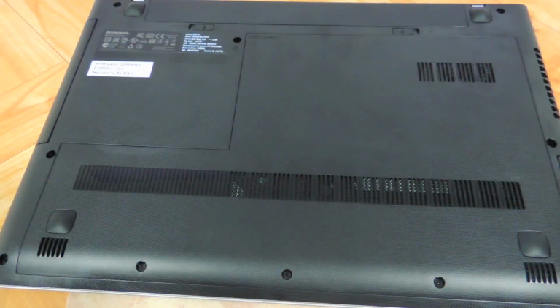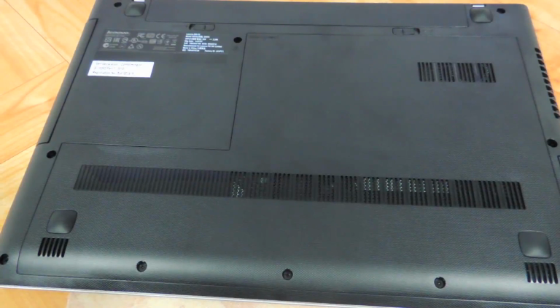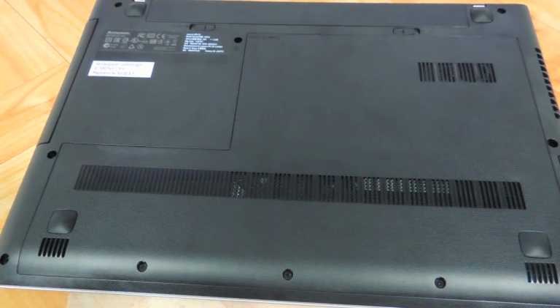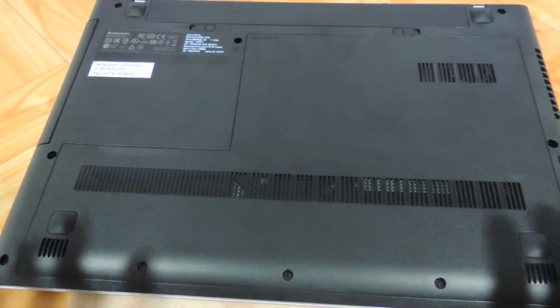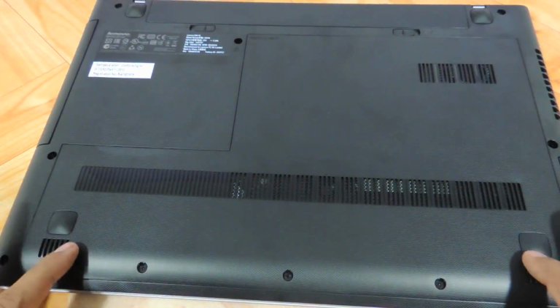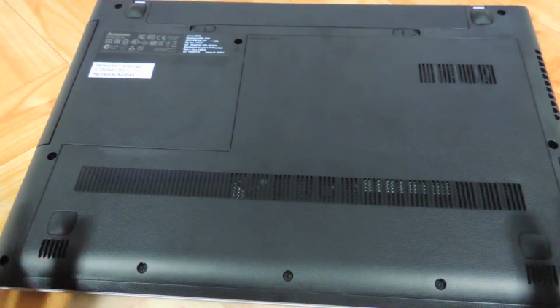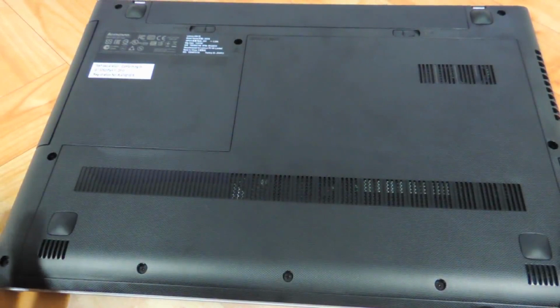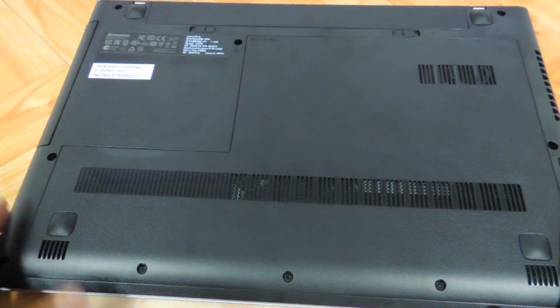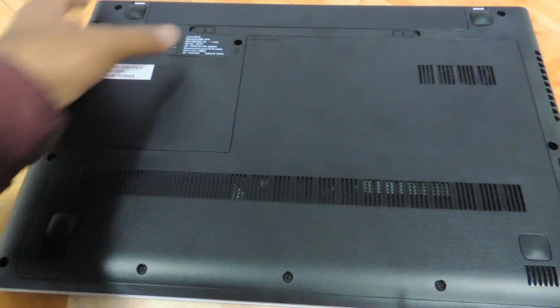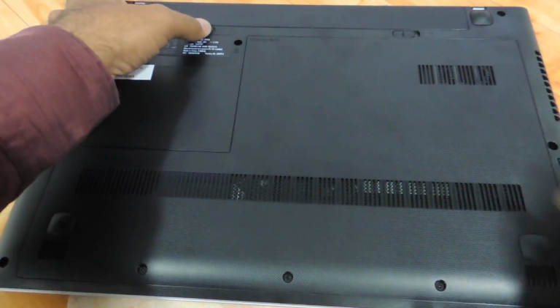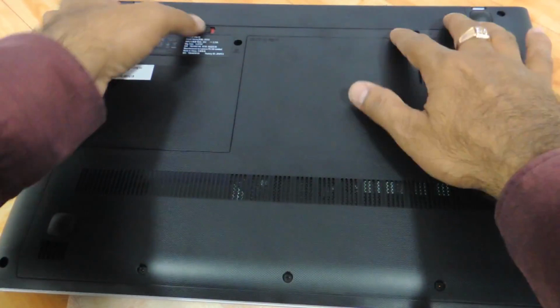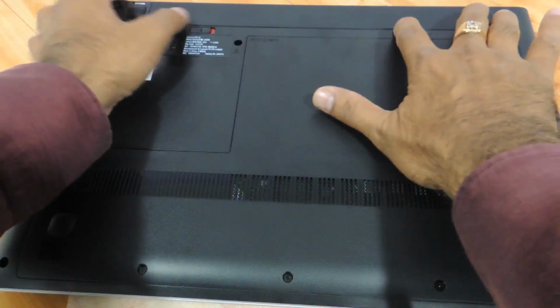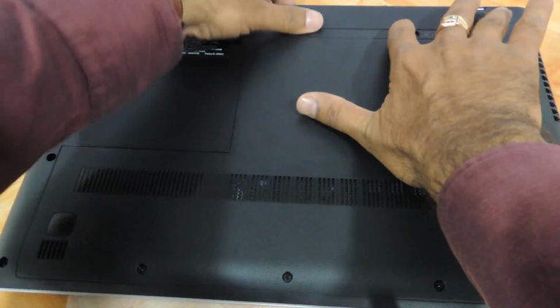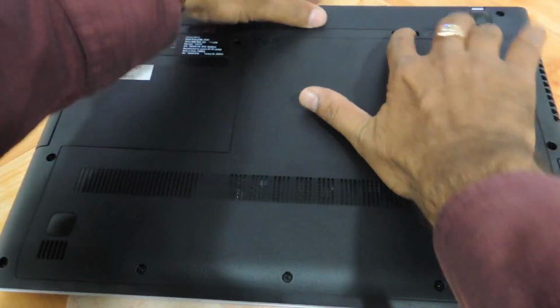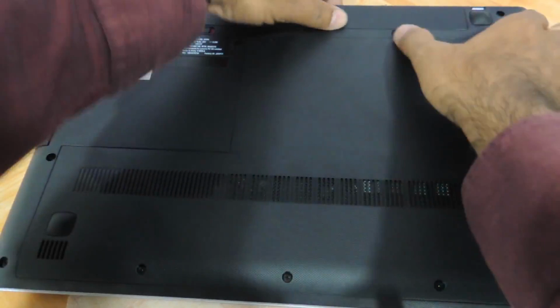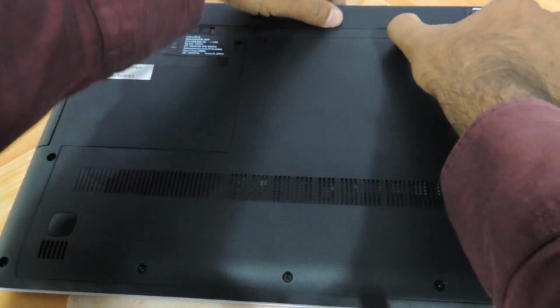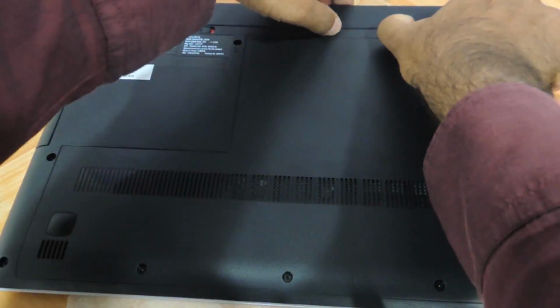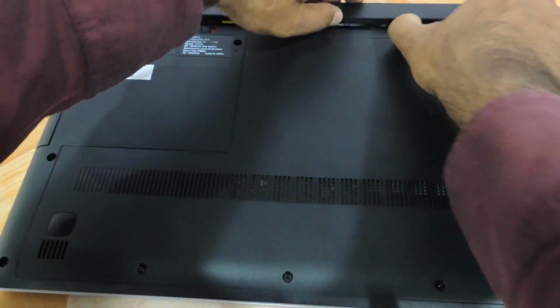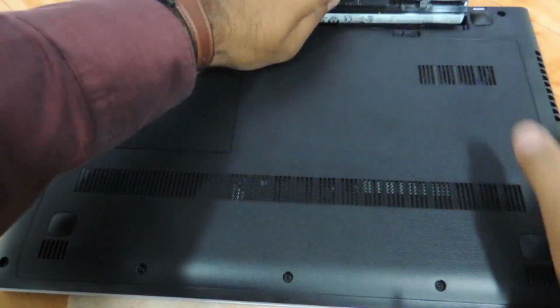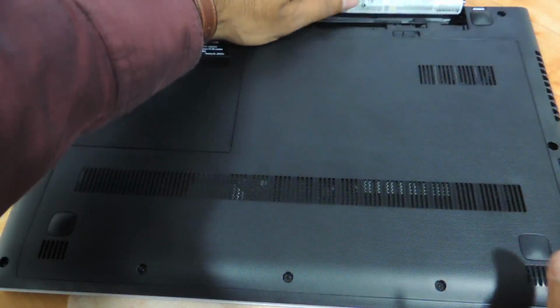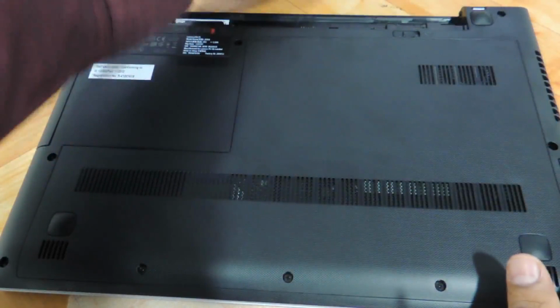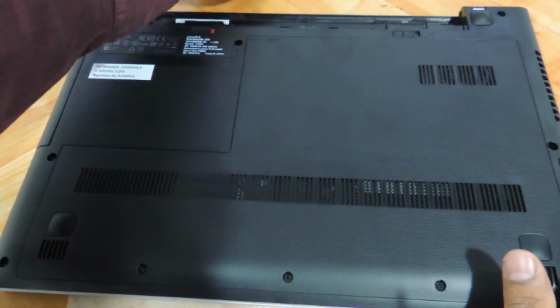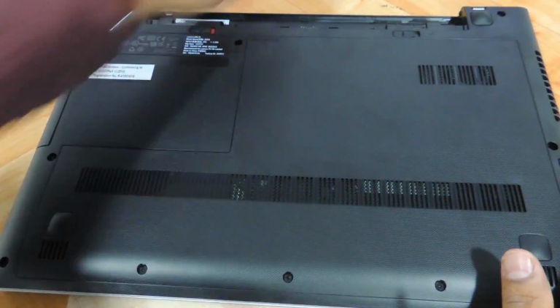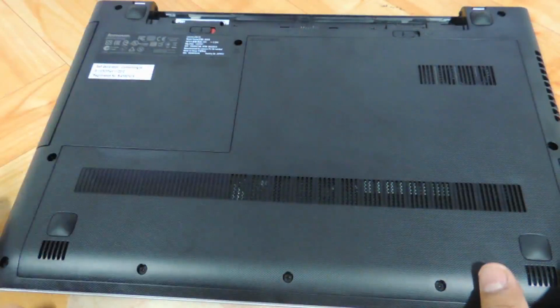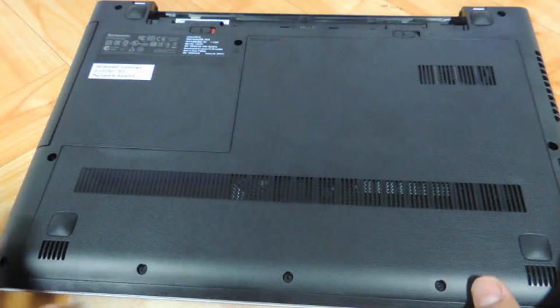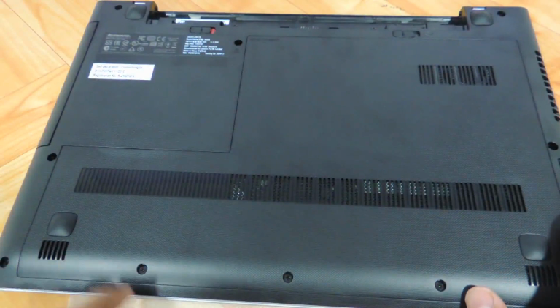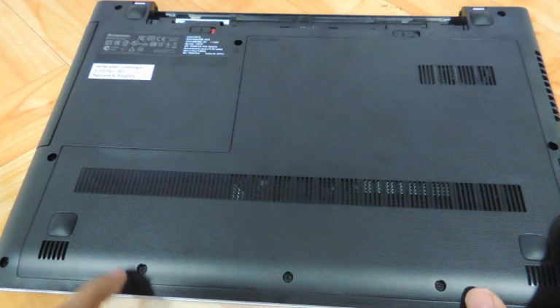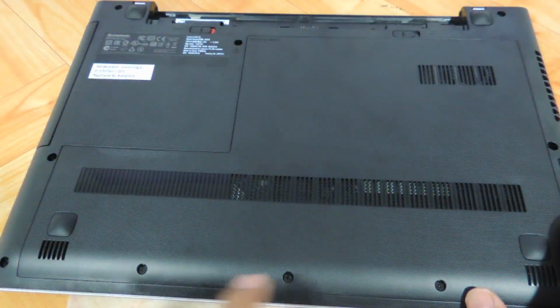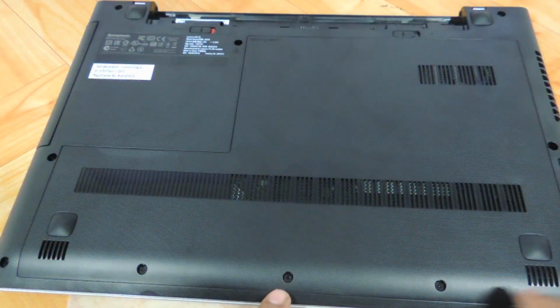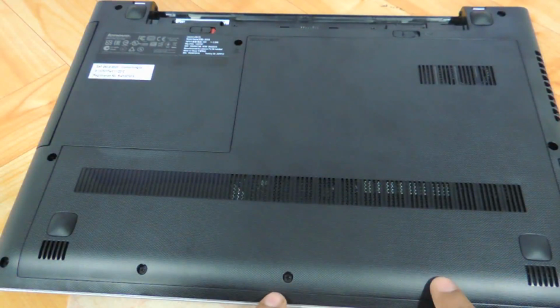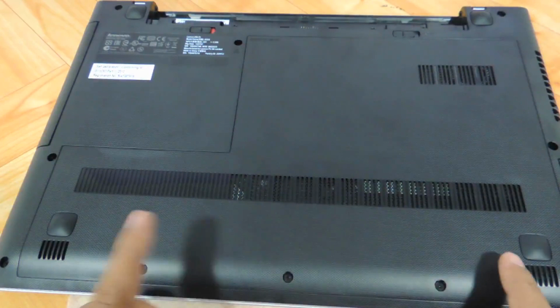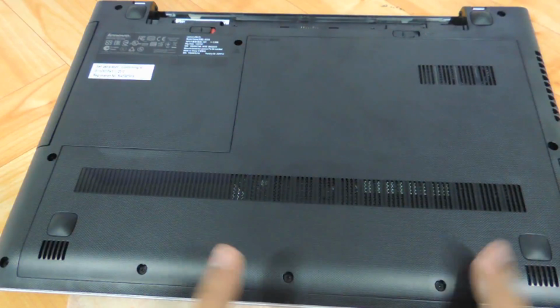First thing you need to do is flip the laptop the way I have done it, and then remove the battery. Then you will see these three screws — one, two, and three — which you need to remove.